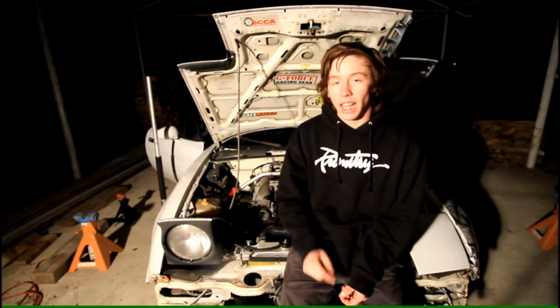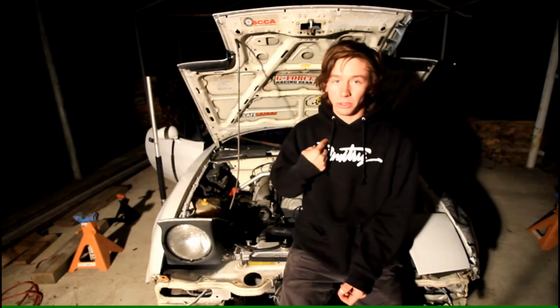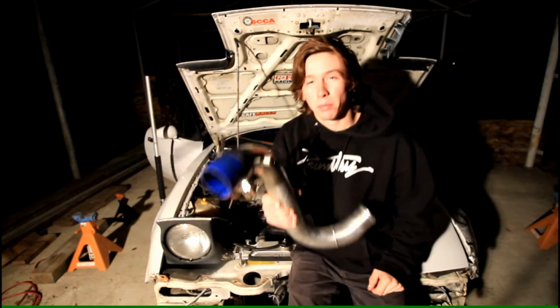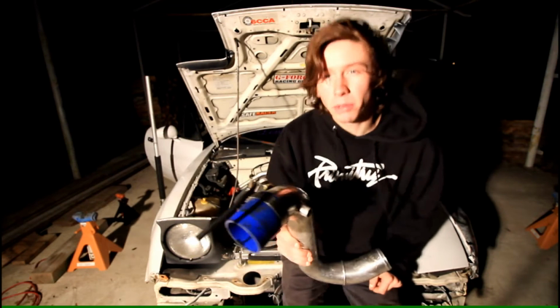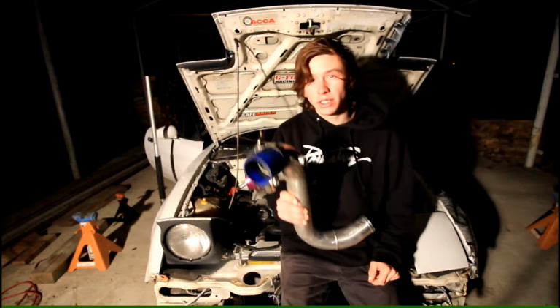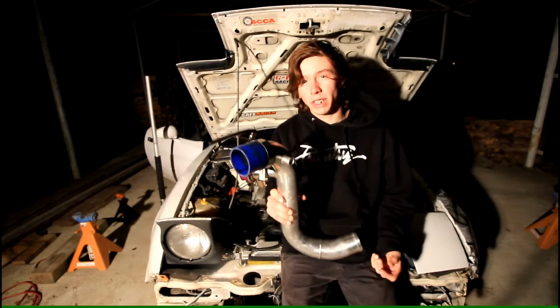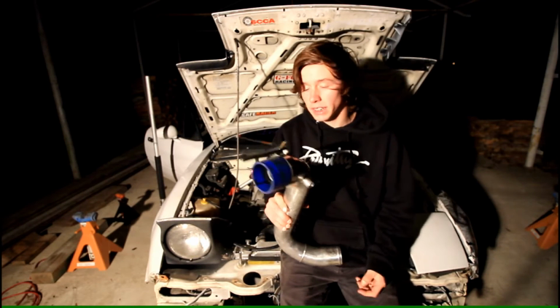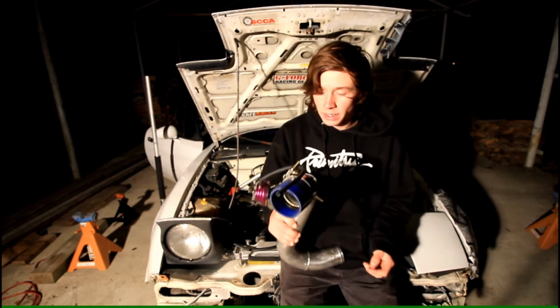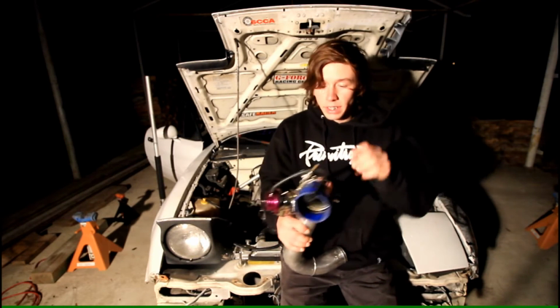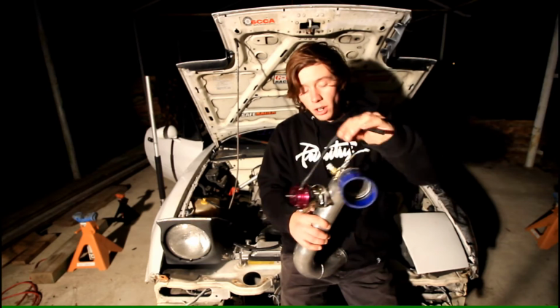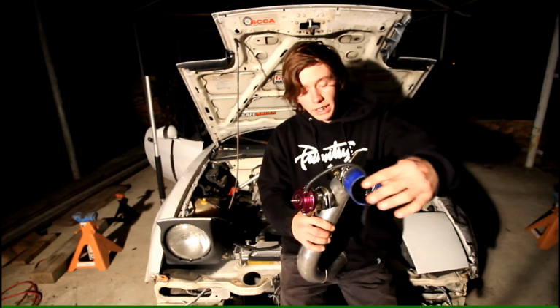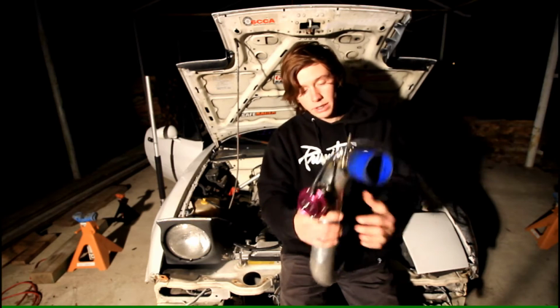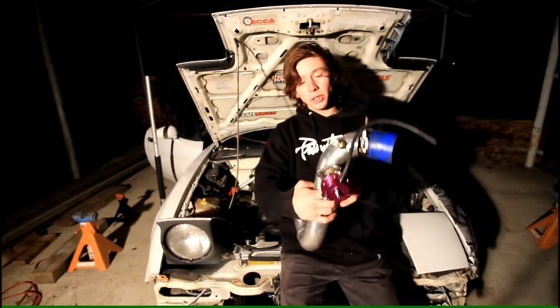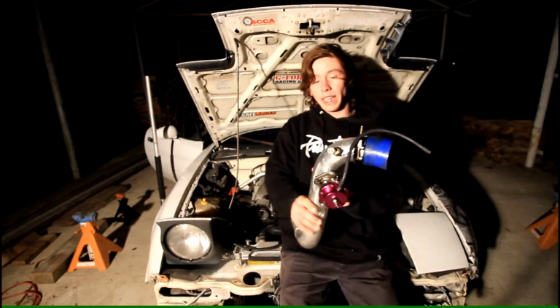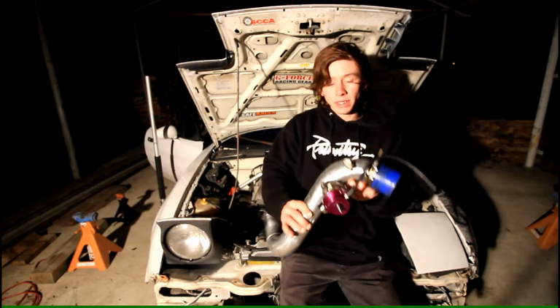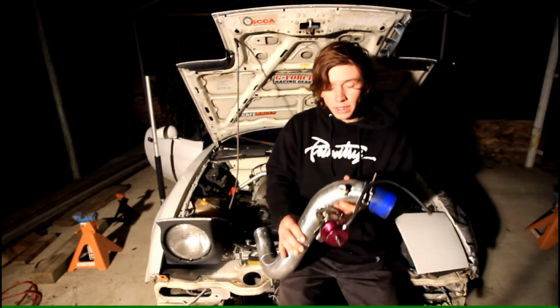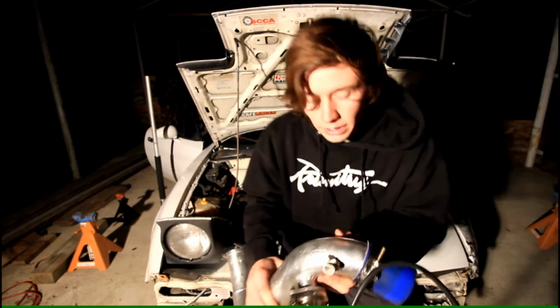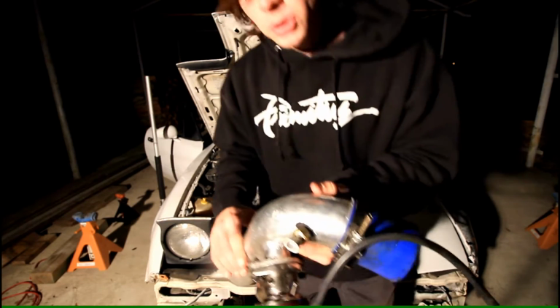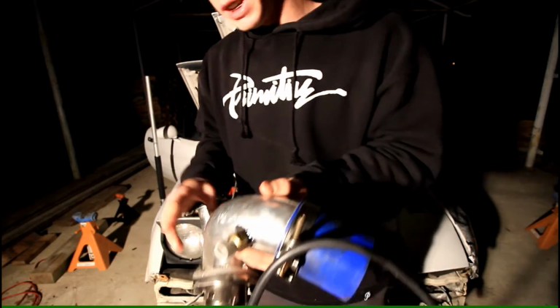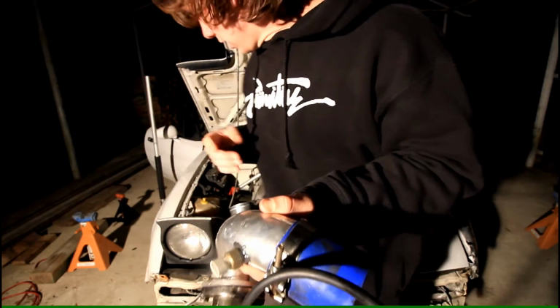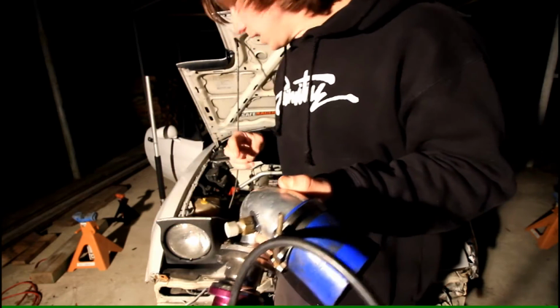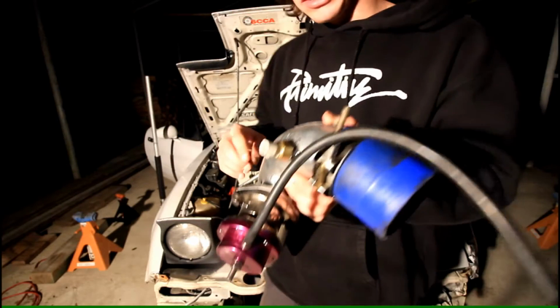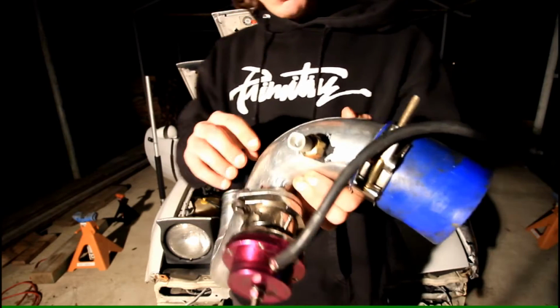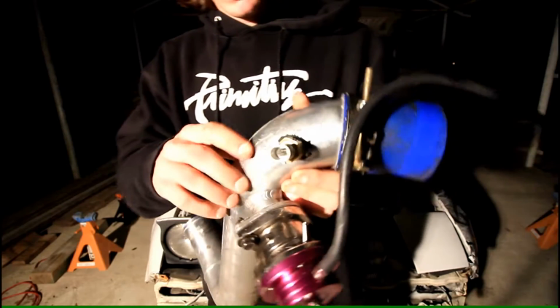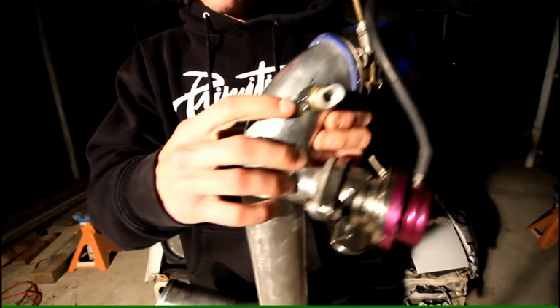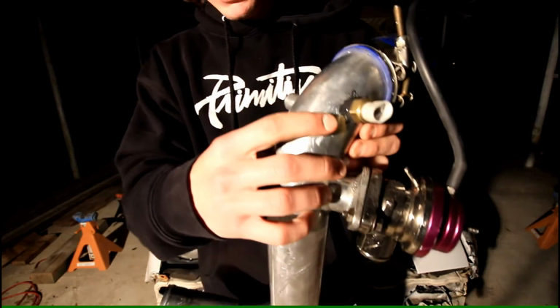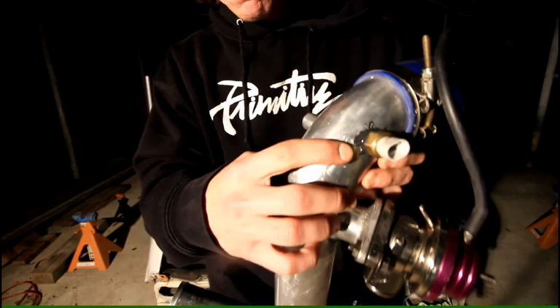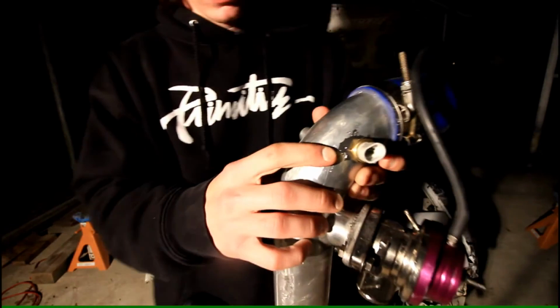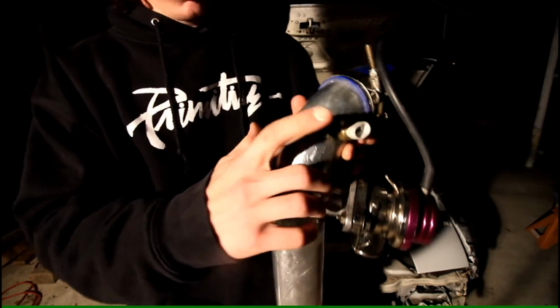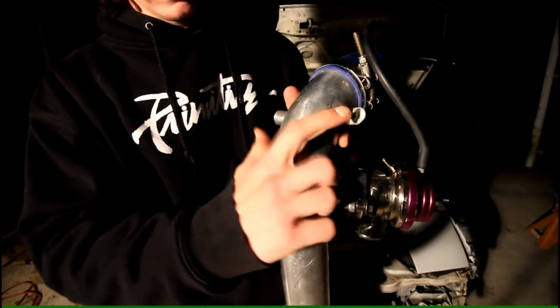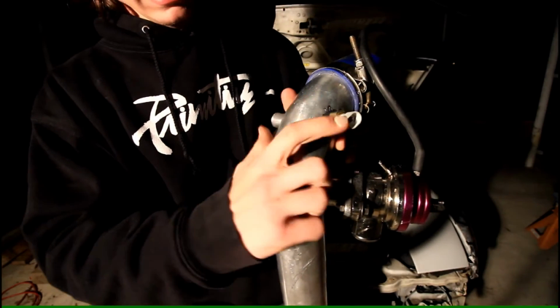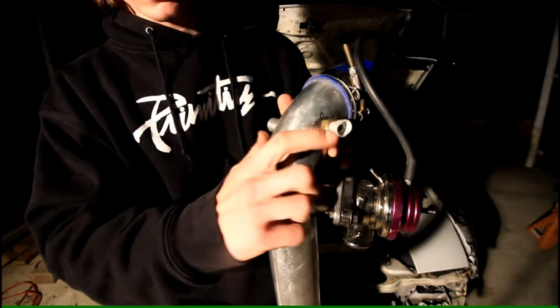But before I really start on anything, I've already drilled and tapped into the intercooler piping right here for the AIT sensor.